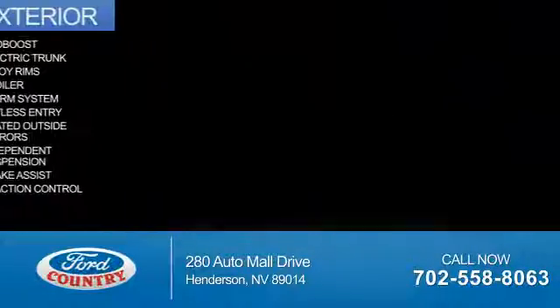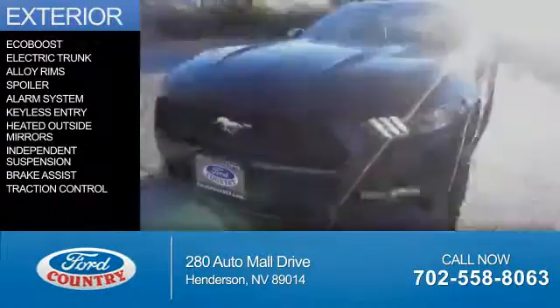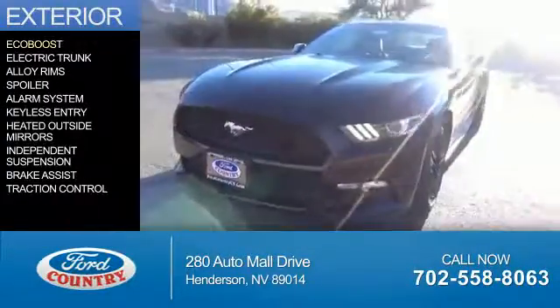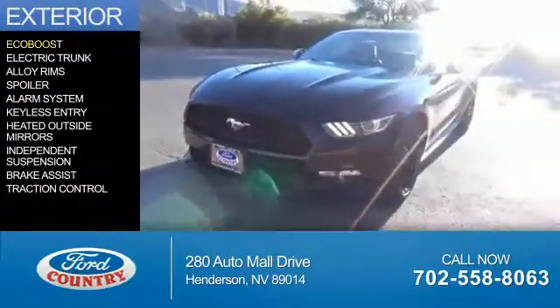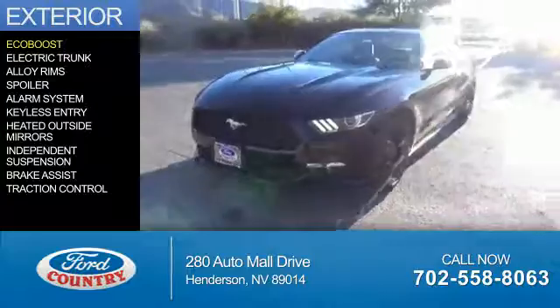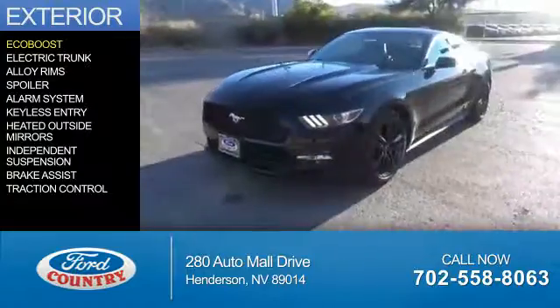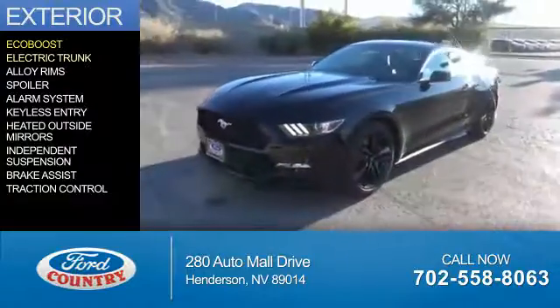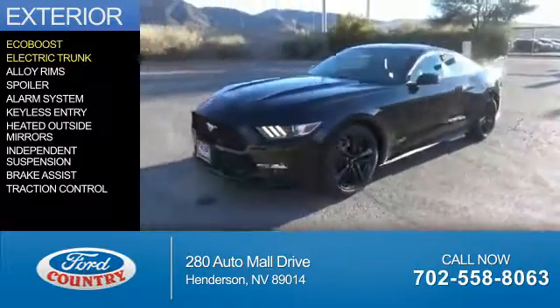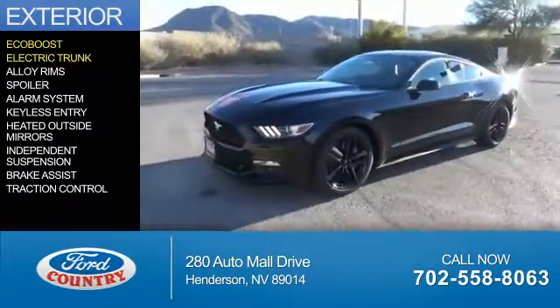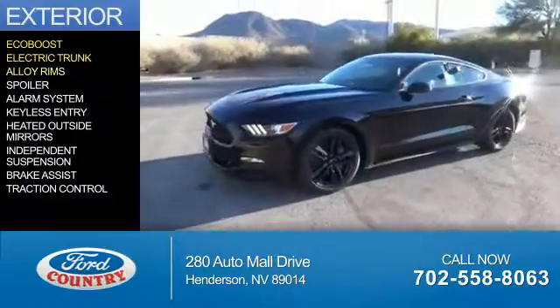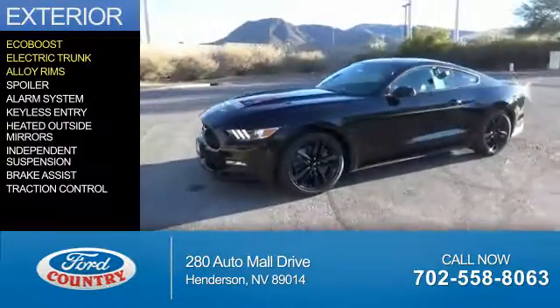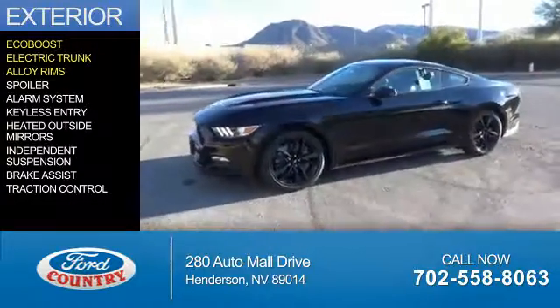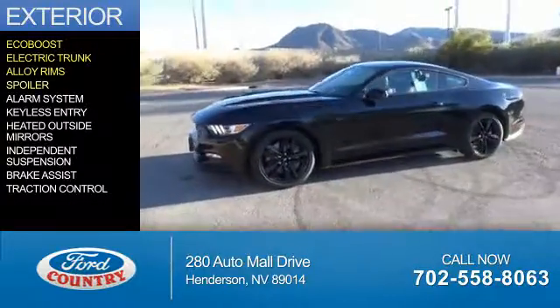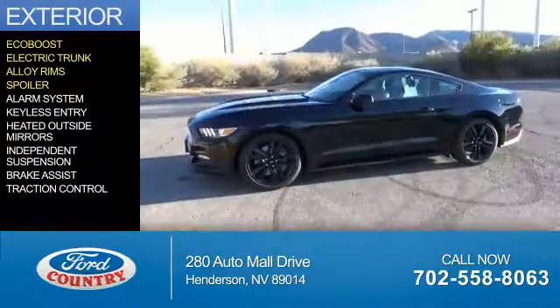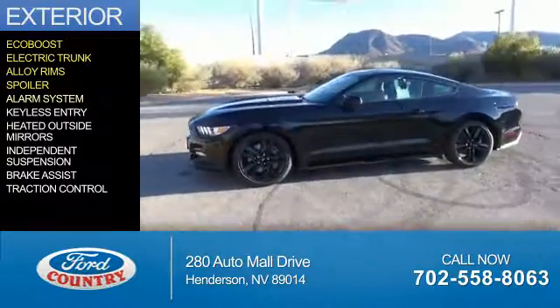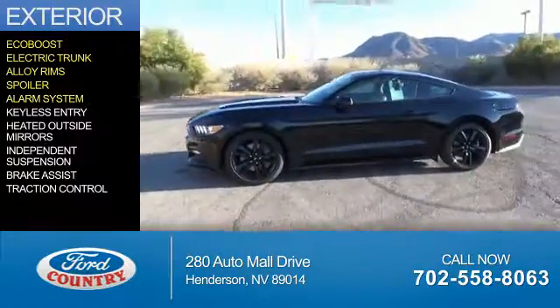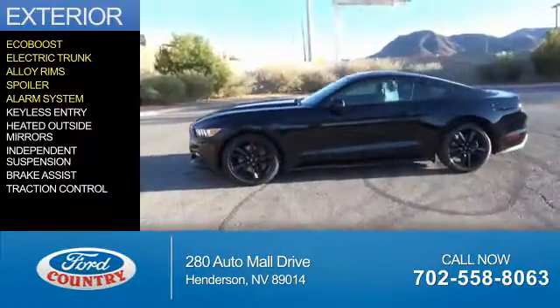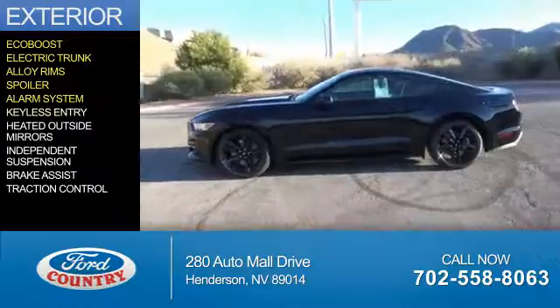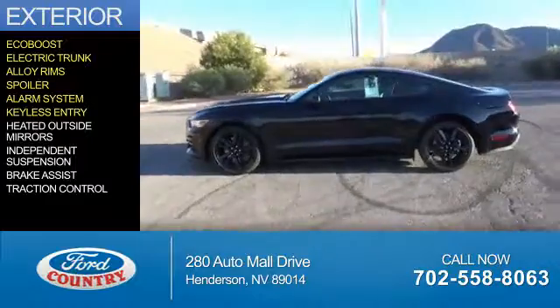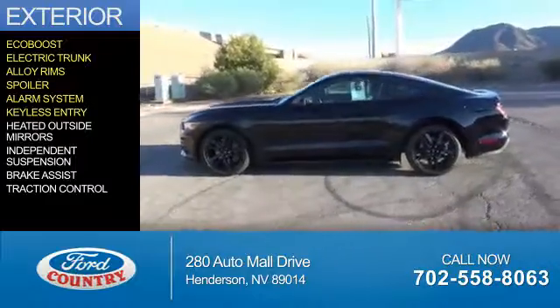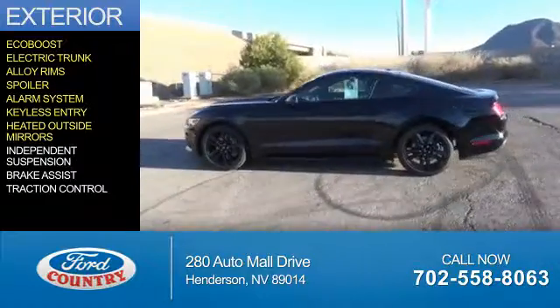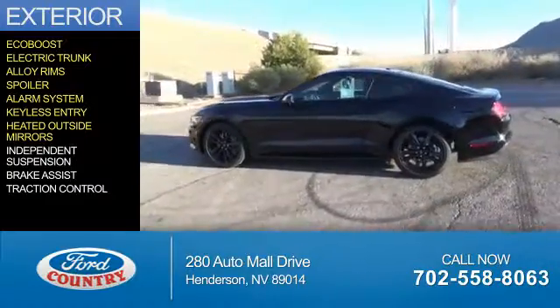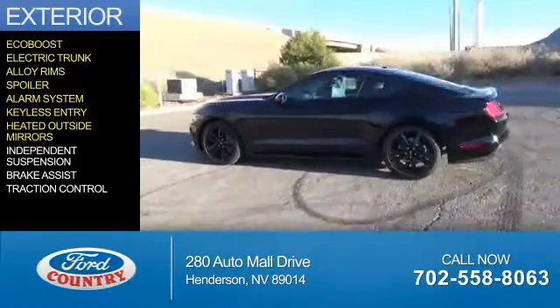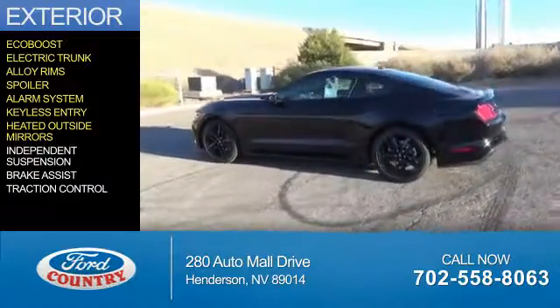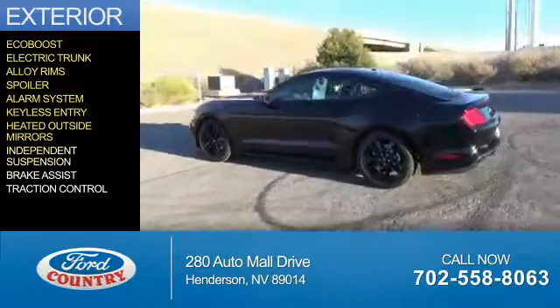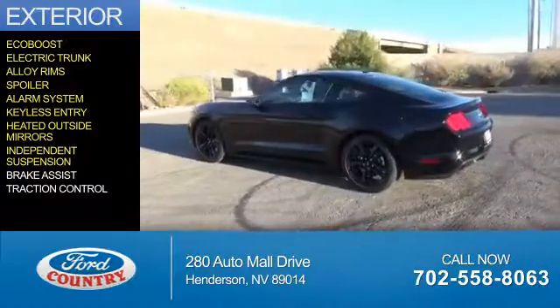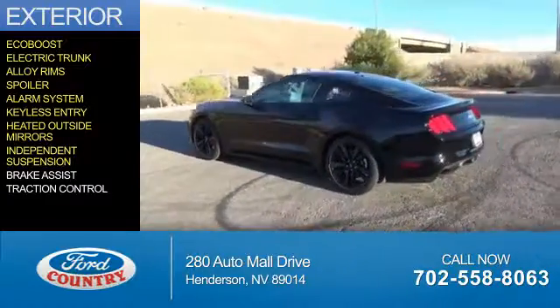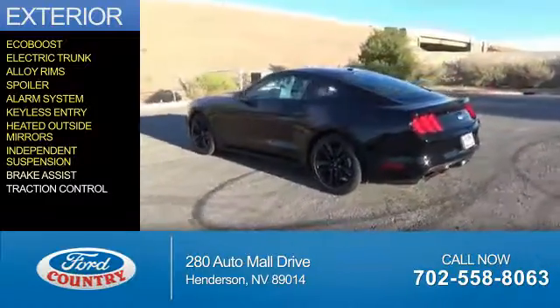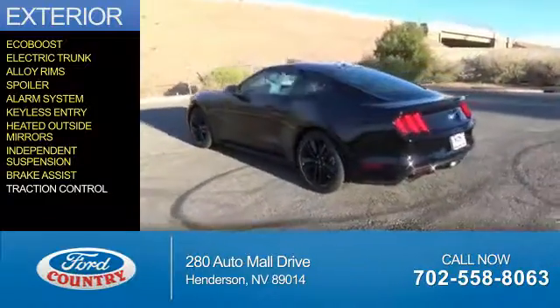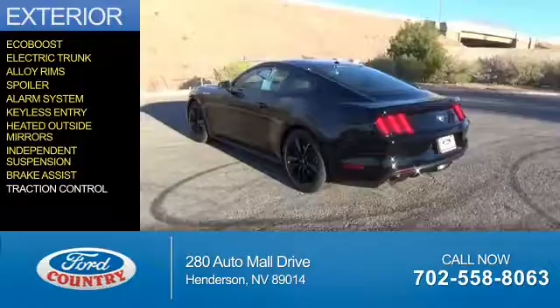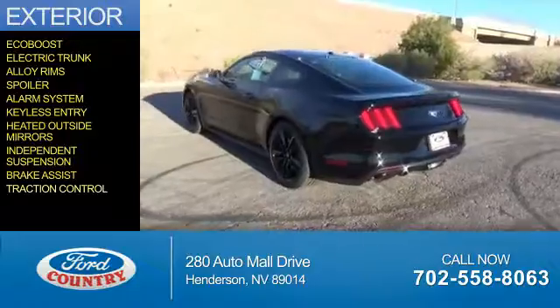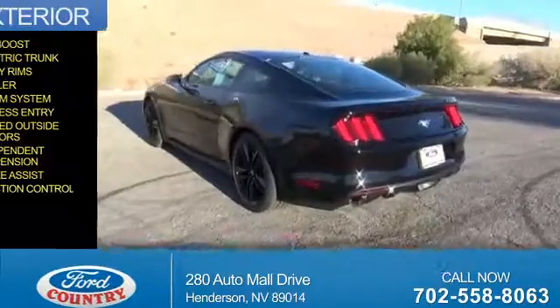The features include an EcoBoost engine, electric trunk, alloy rims, a spoiler, an alarm system, keyless entry, heated outside mirrors, independent suspension, brake assist, and traction control.